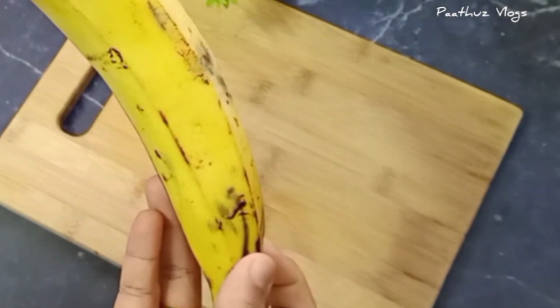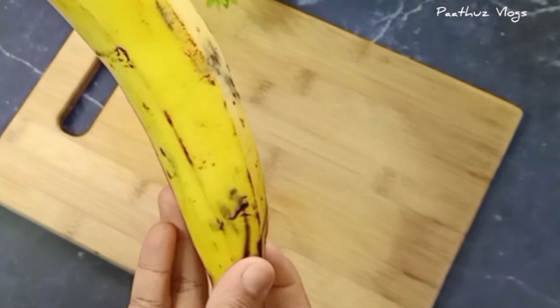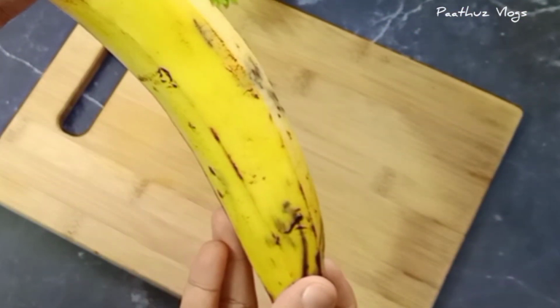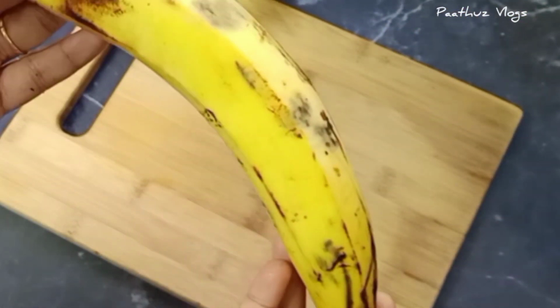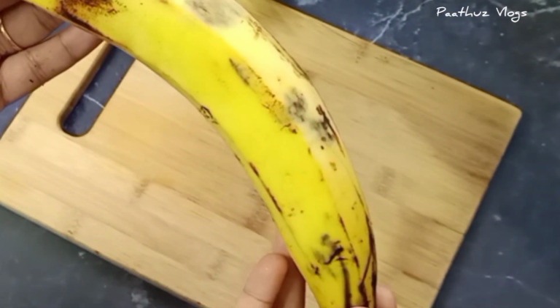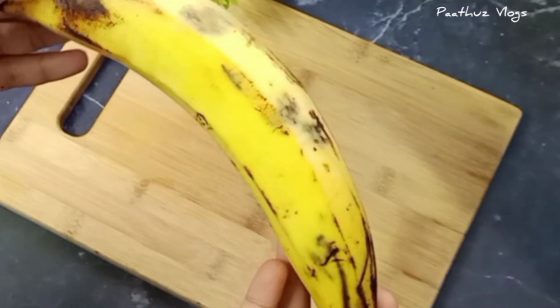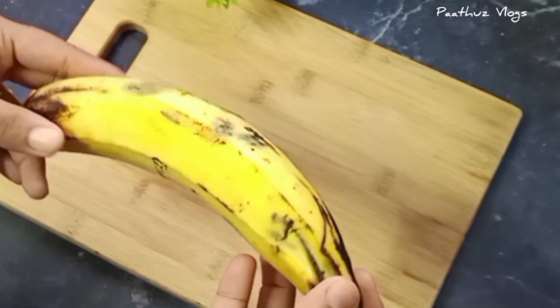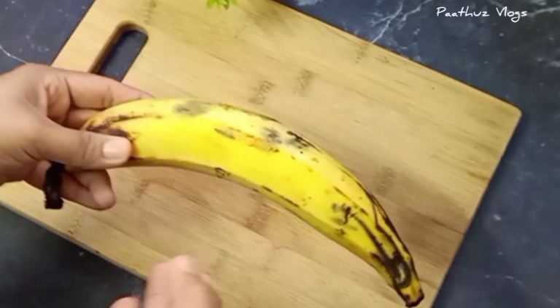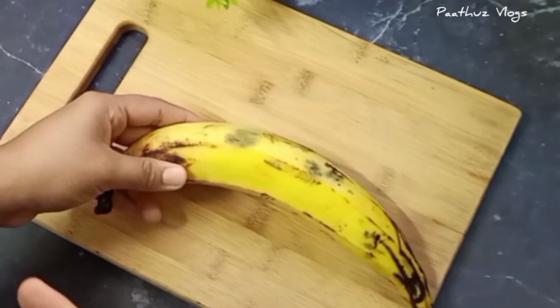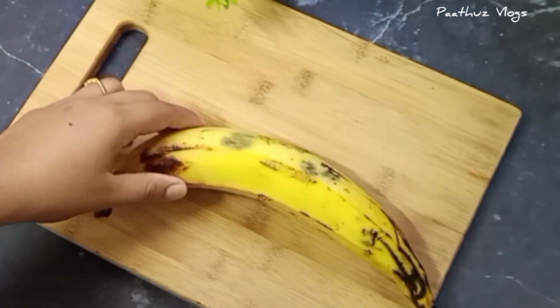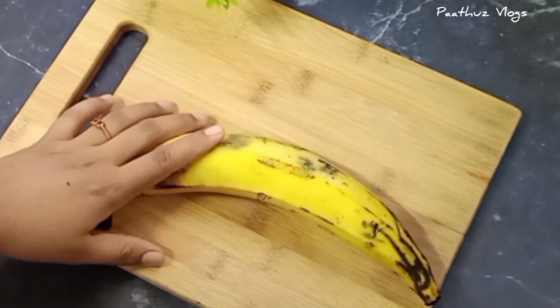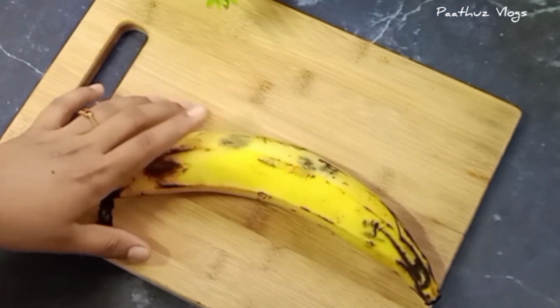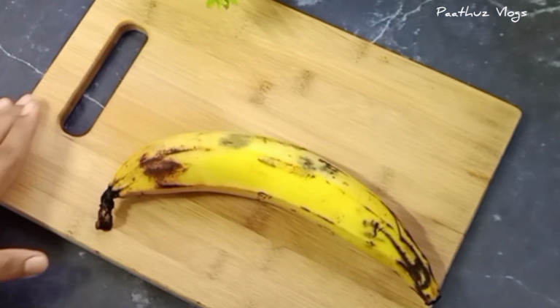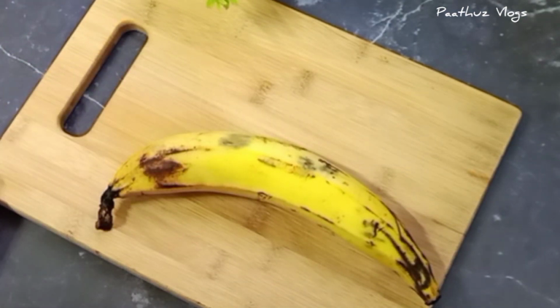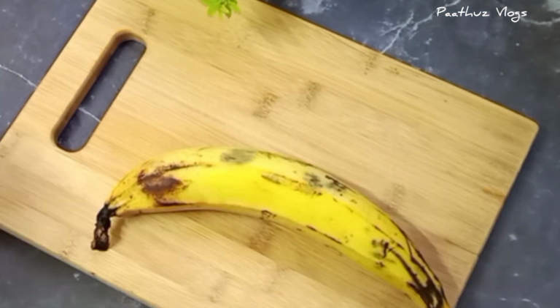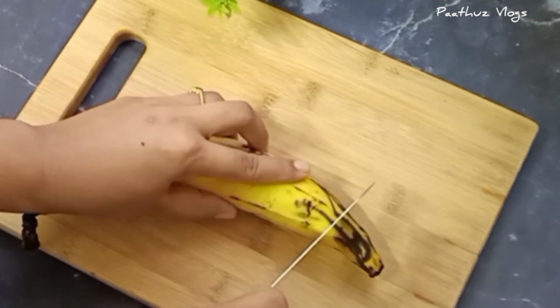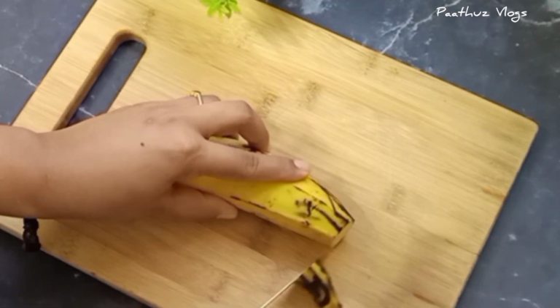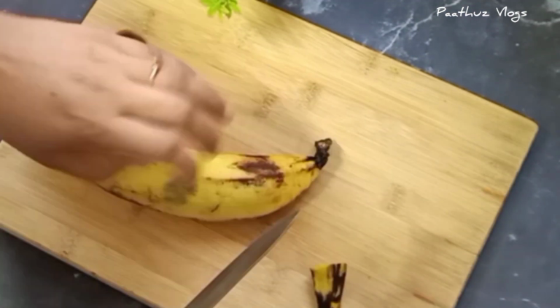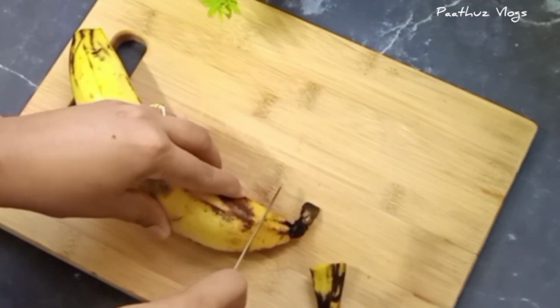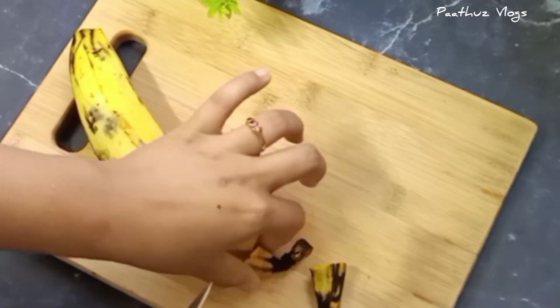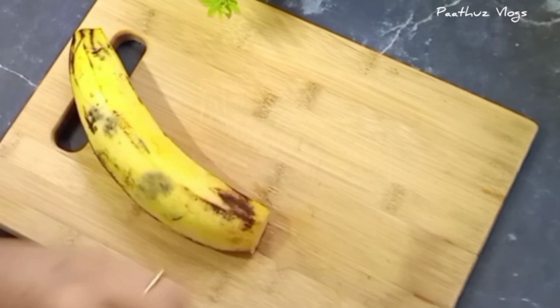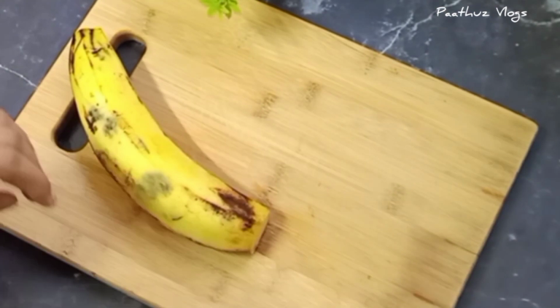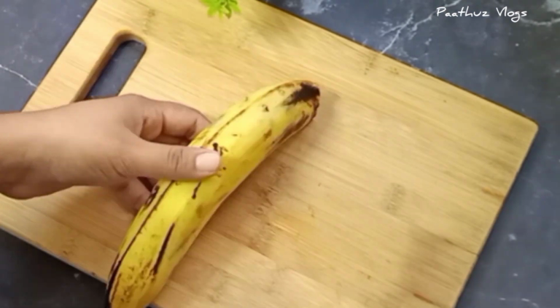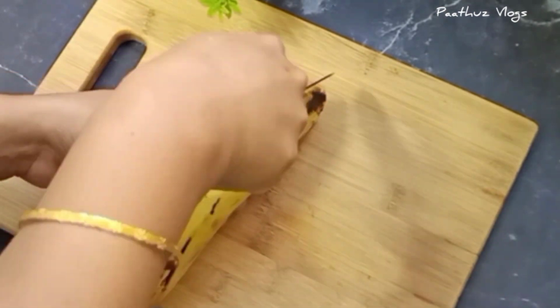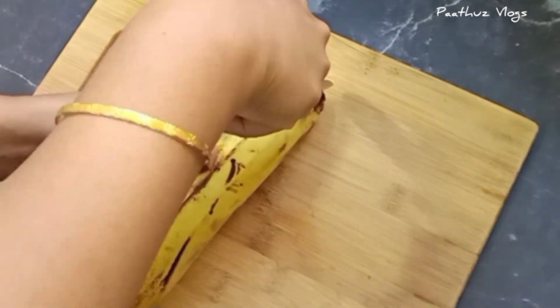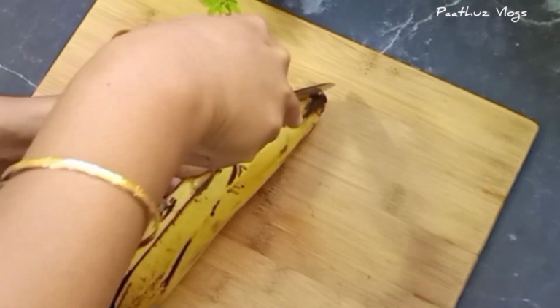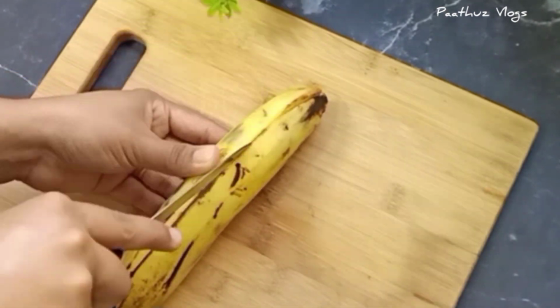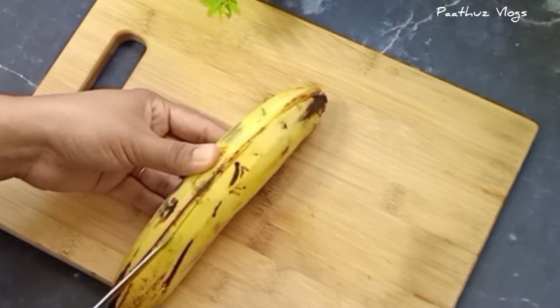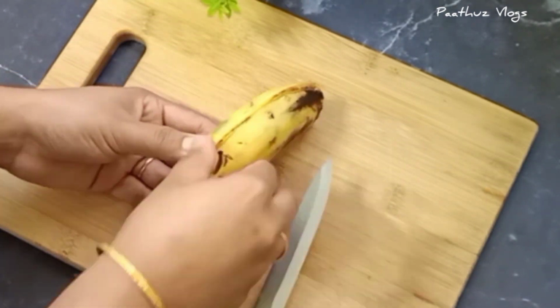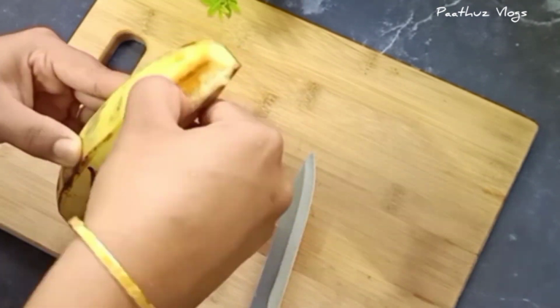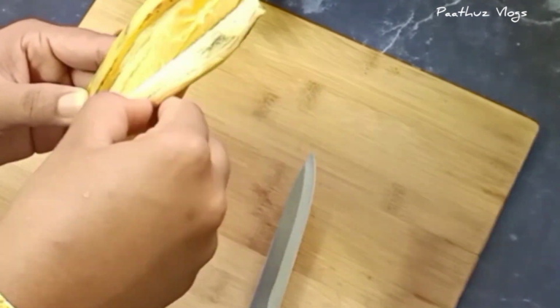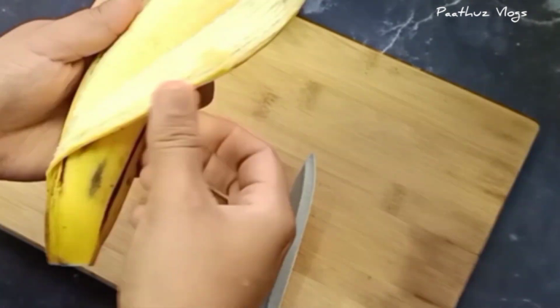I have a little taste for this recipe. Now I am going to give you this evening snack.